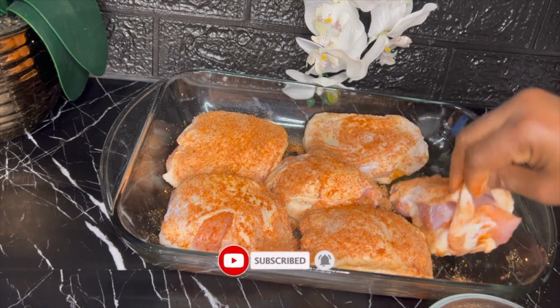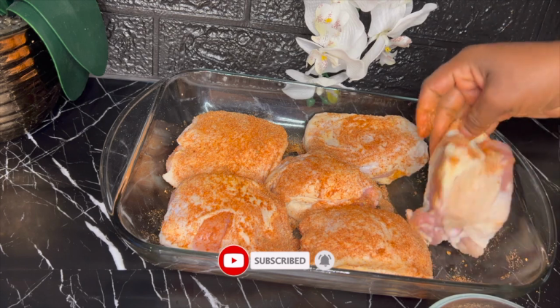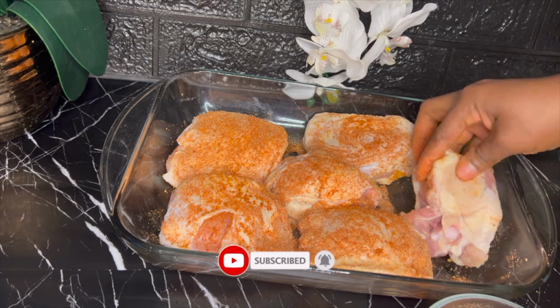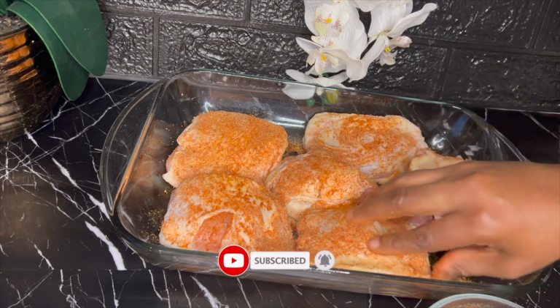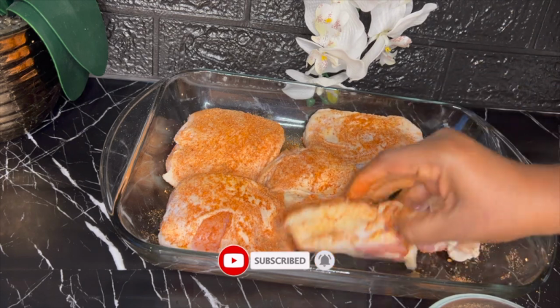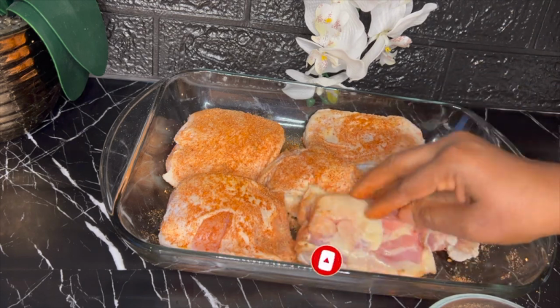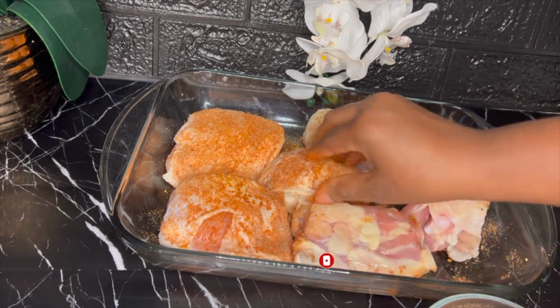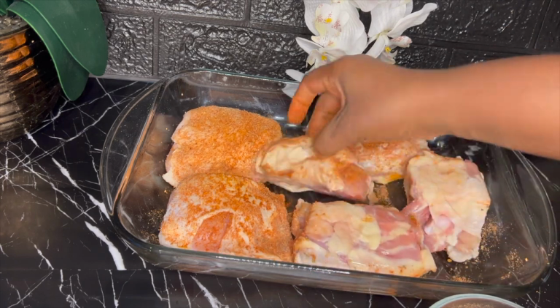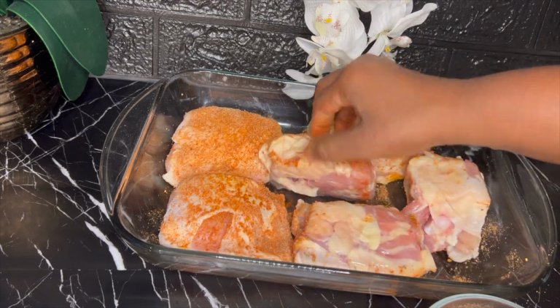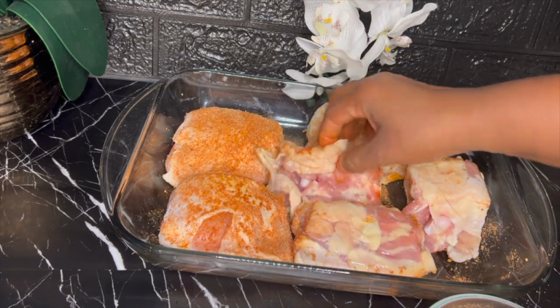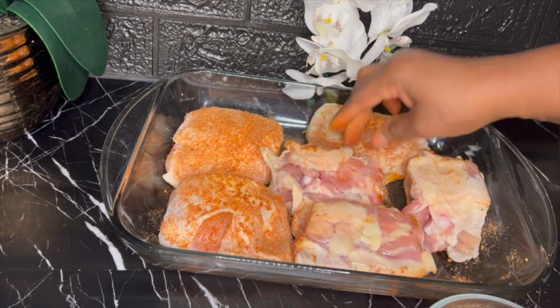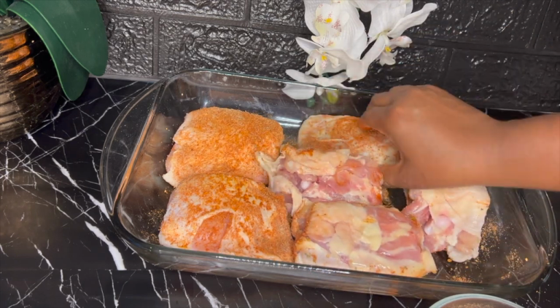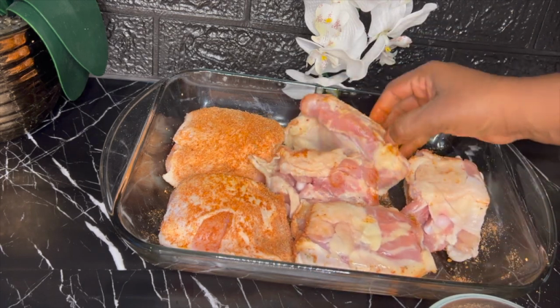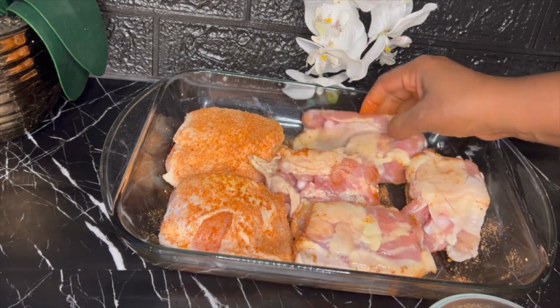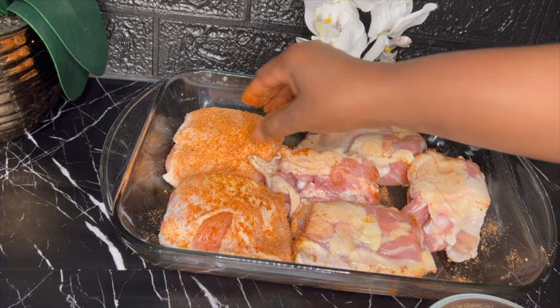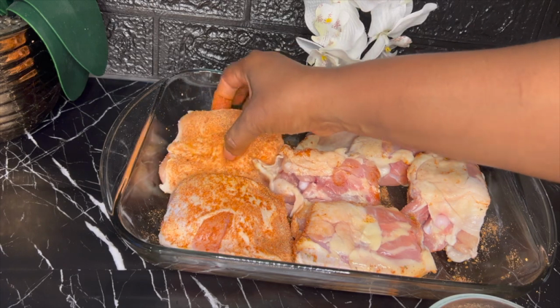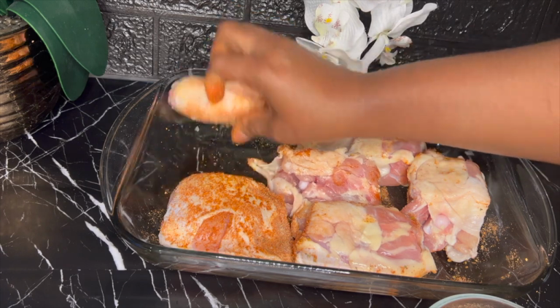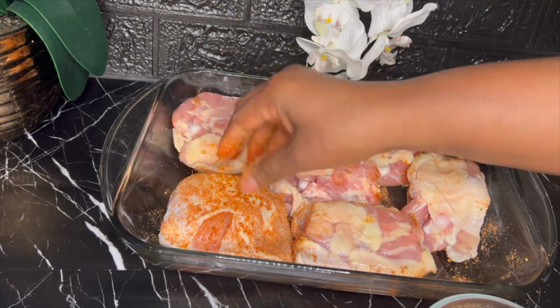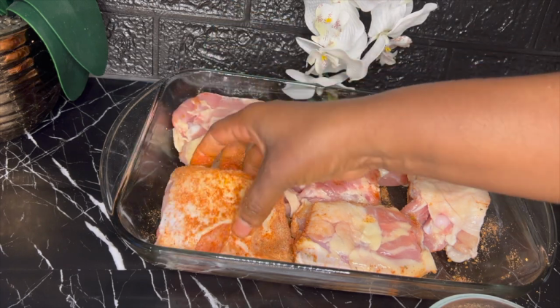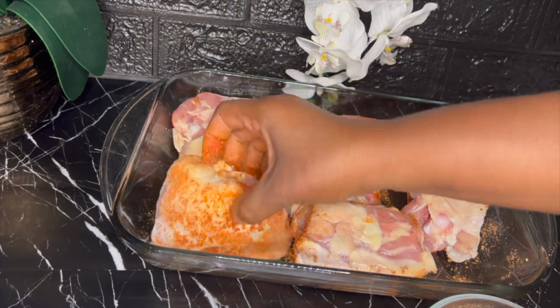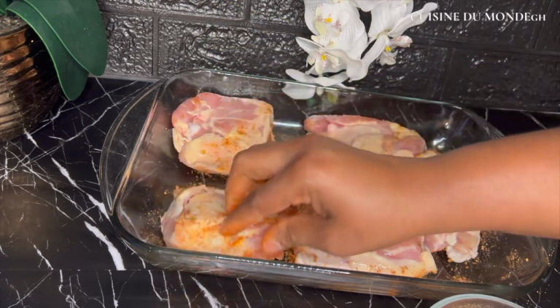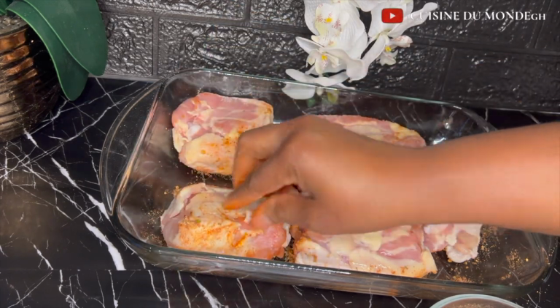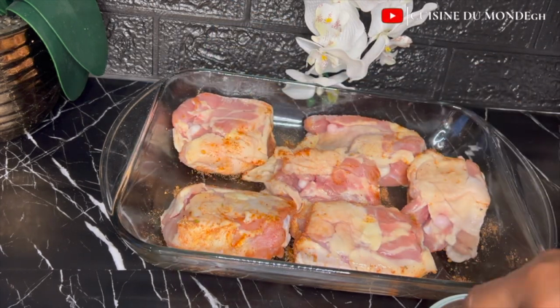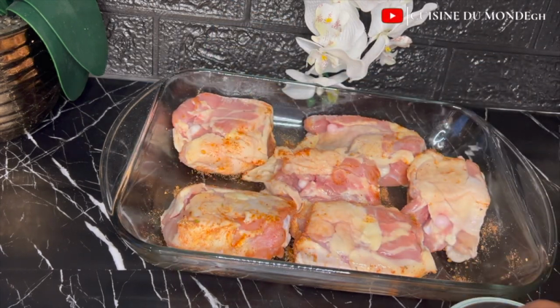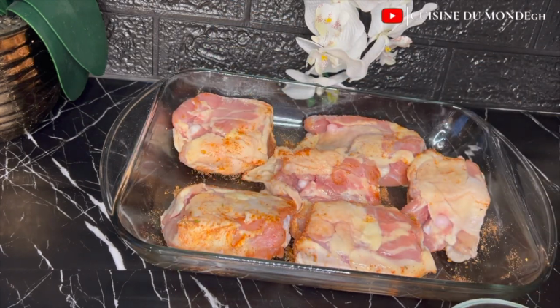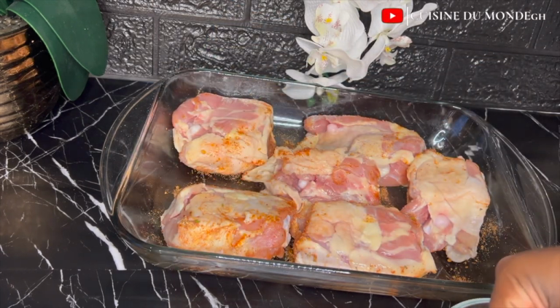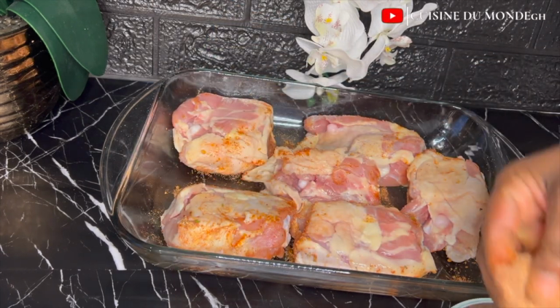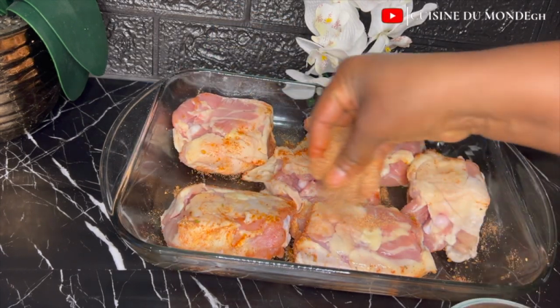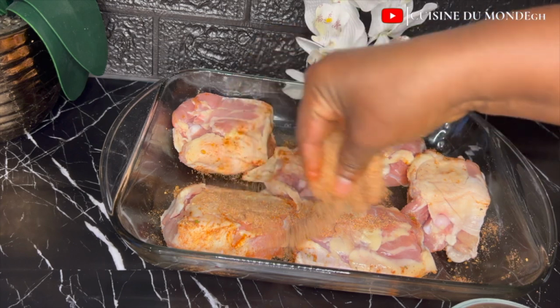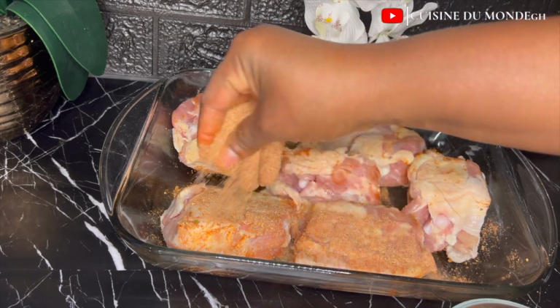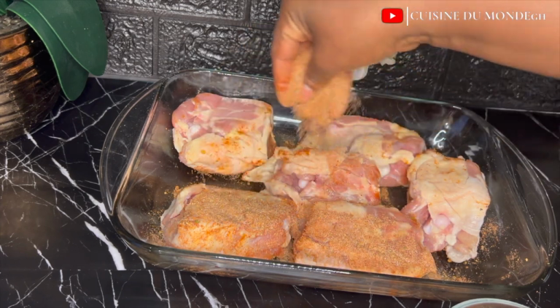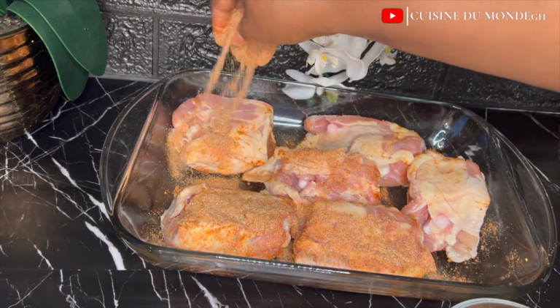Just after massaging the seasonings onto one part, I'm going to turn it over and do the same thing to the other side of the chicken so we can have an even taste when our chicken is ready.